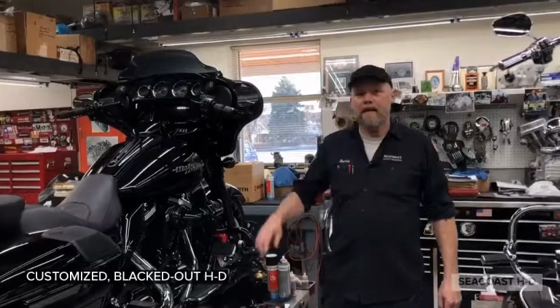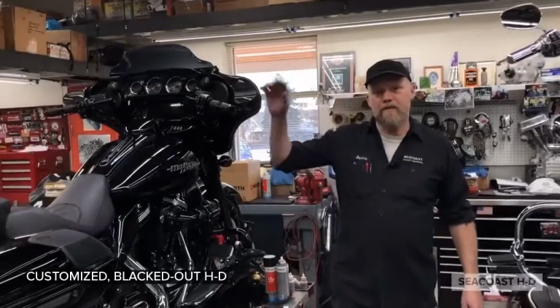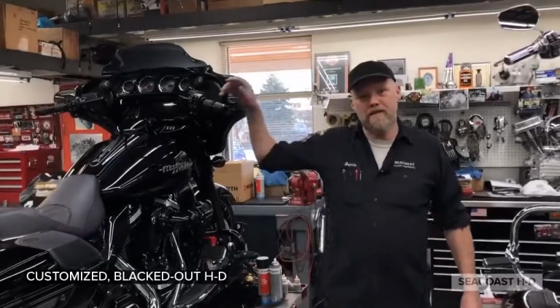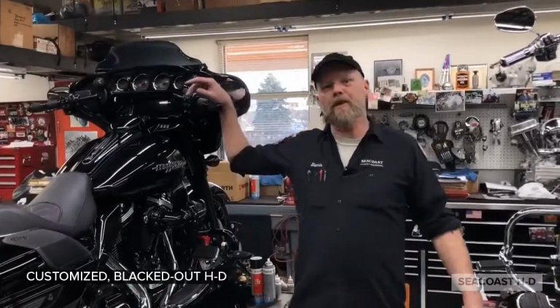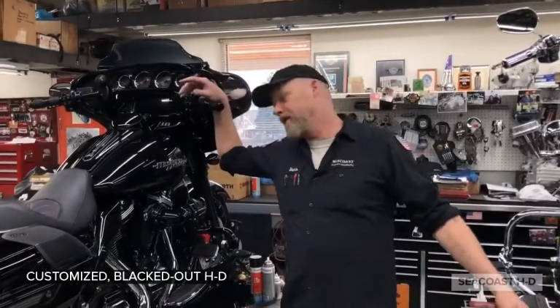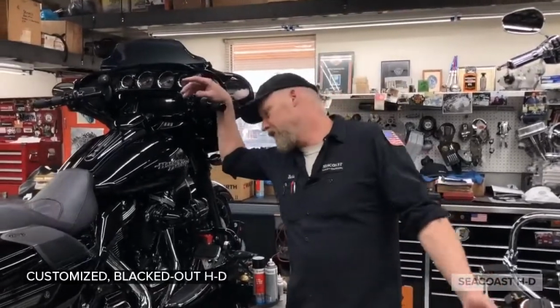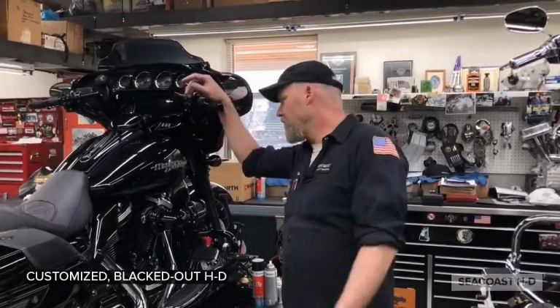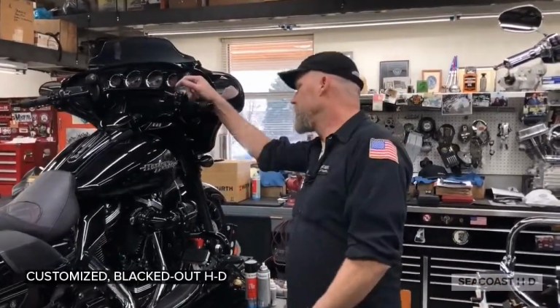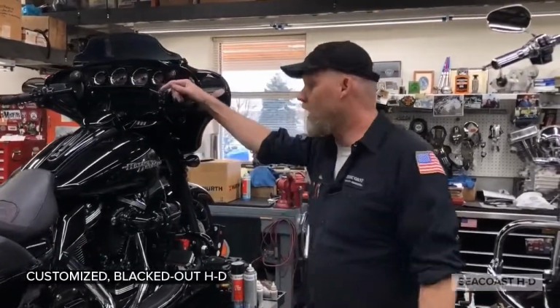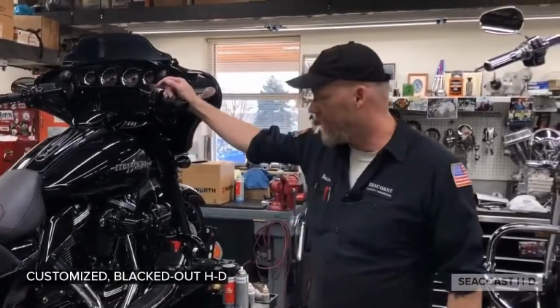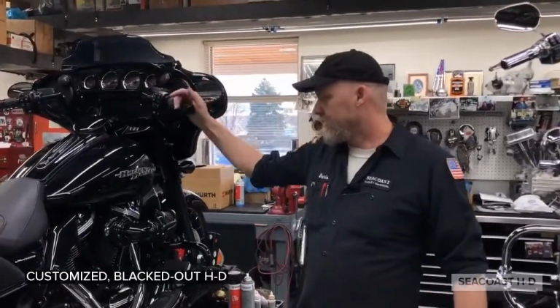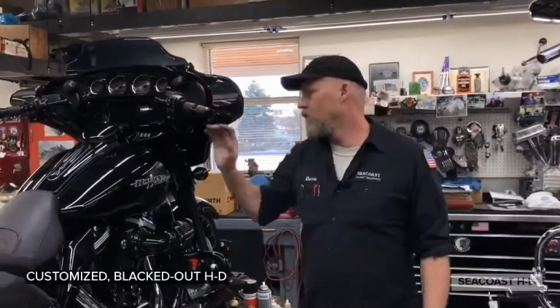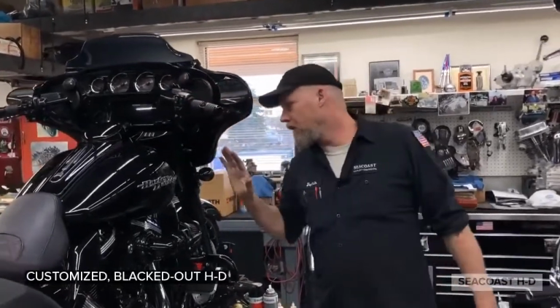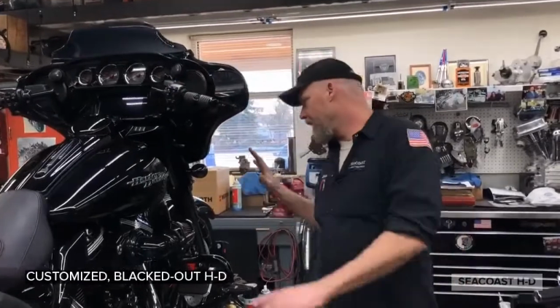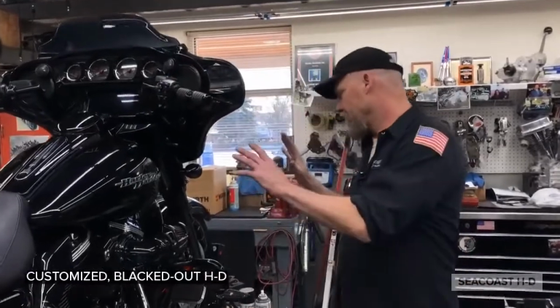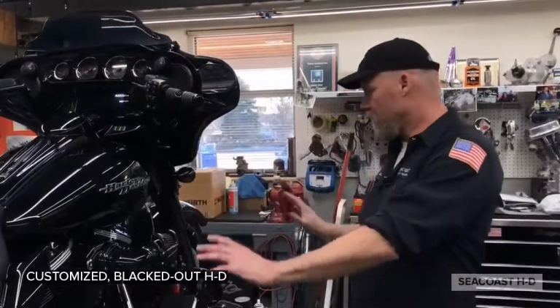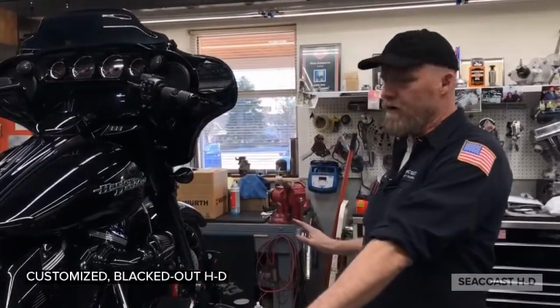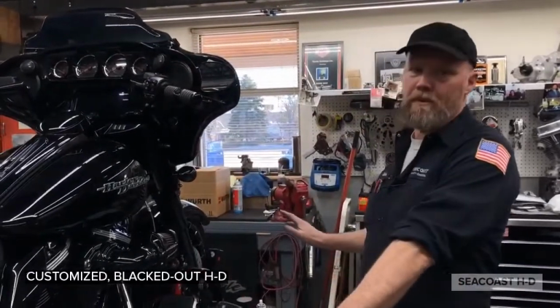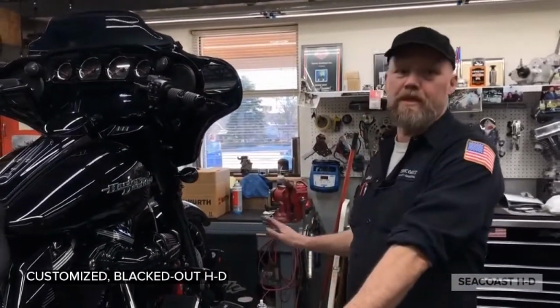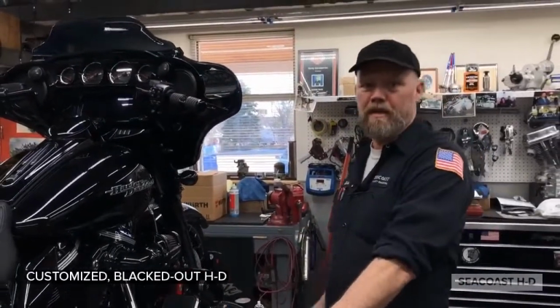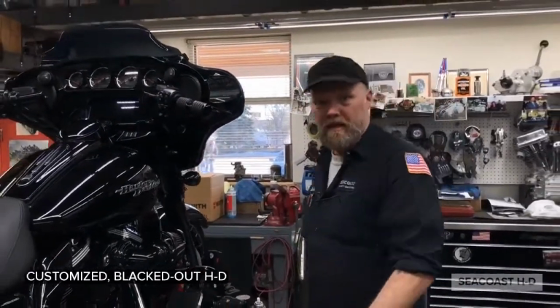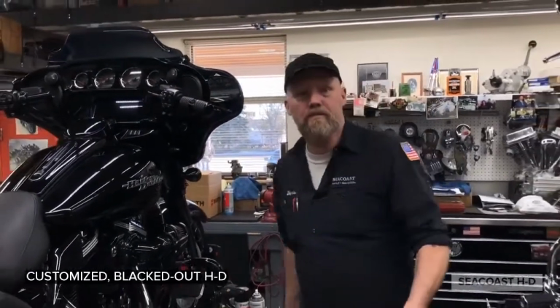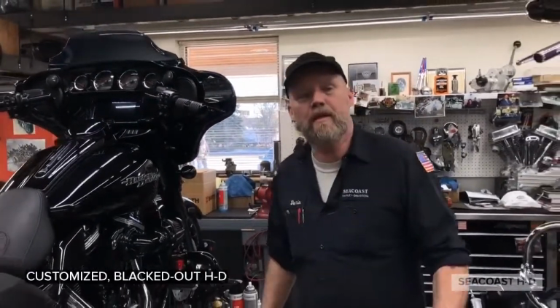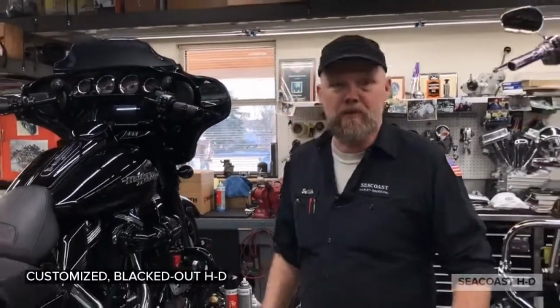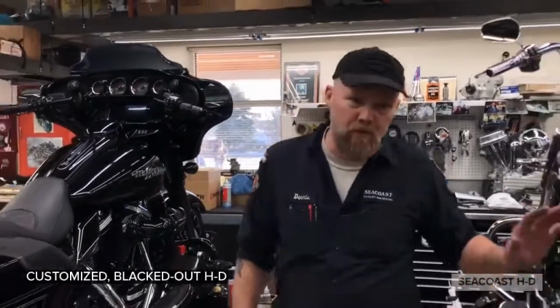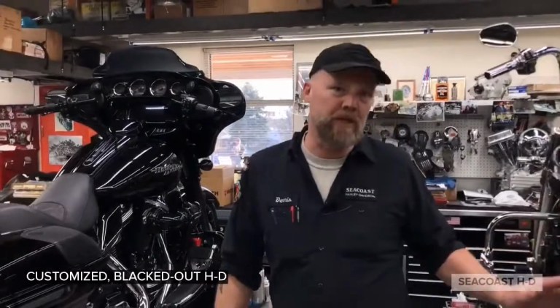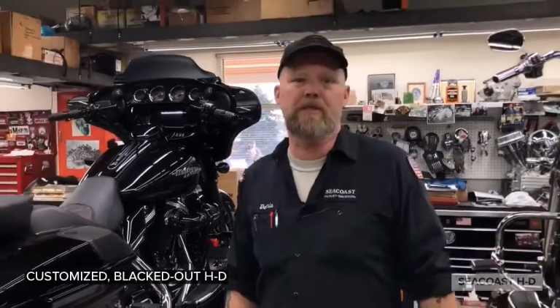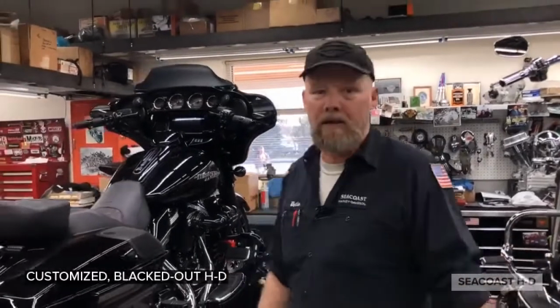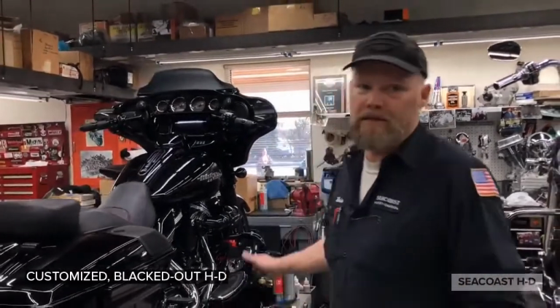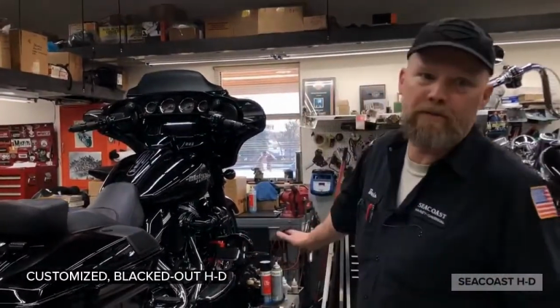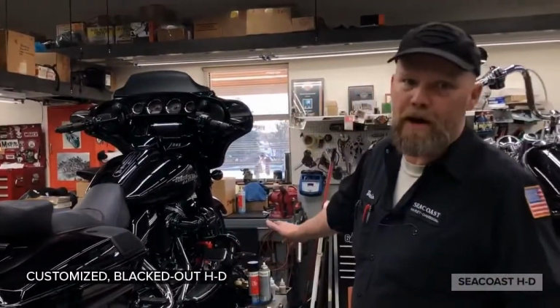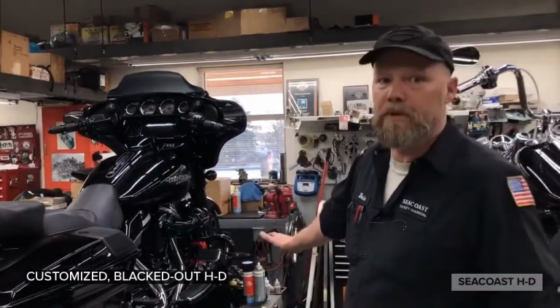How are you guys doing? Dennis, Seacoast Harley. Just wanted to show you what we've been doing in the shop. This is more of a blacked-out model — very popular today. The last build we did was a chrome, traditional style. This is also very popular with people.